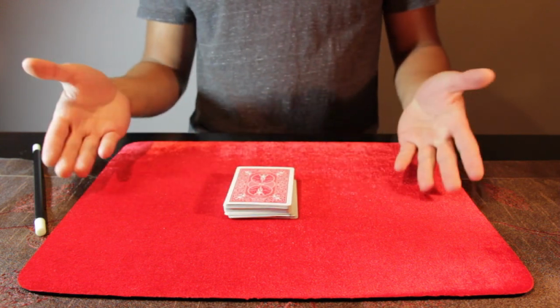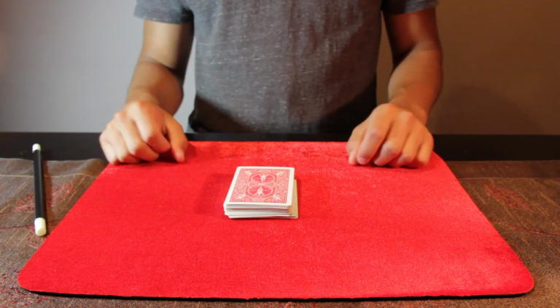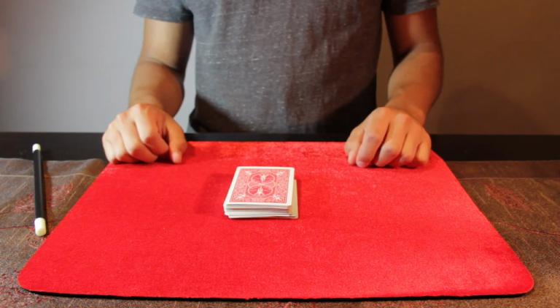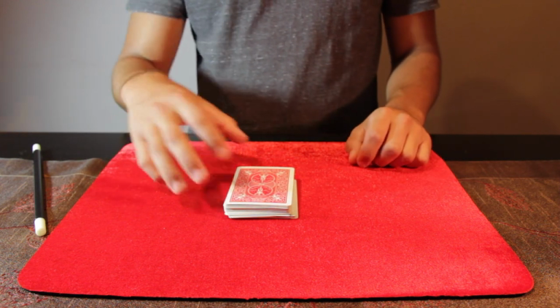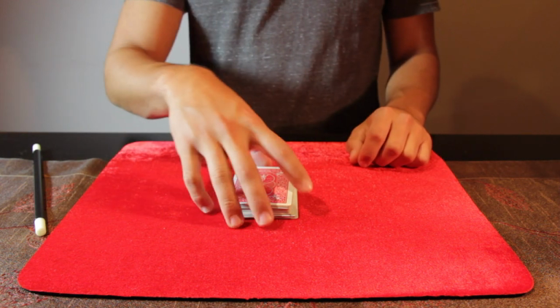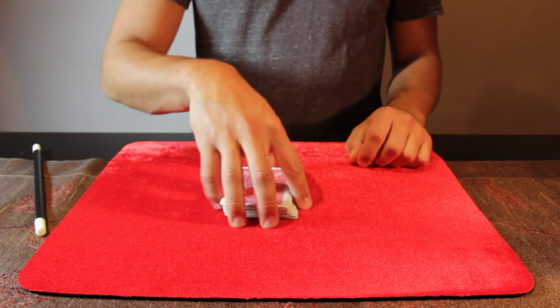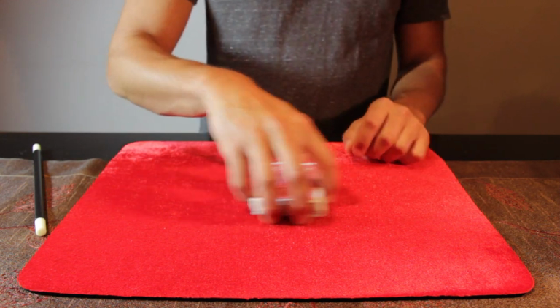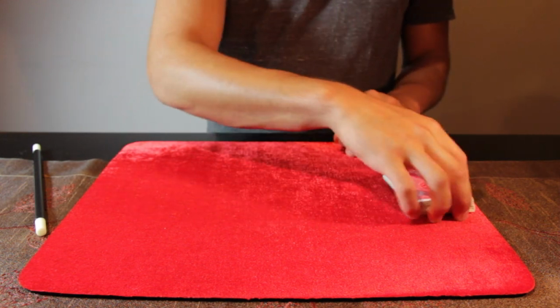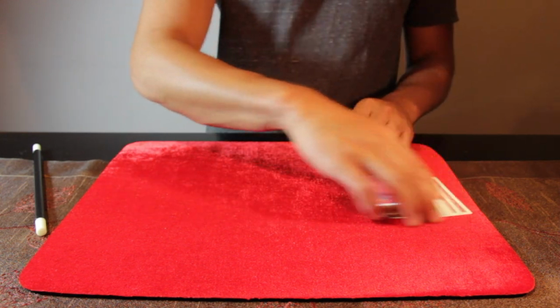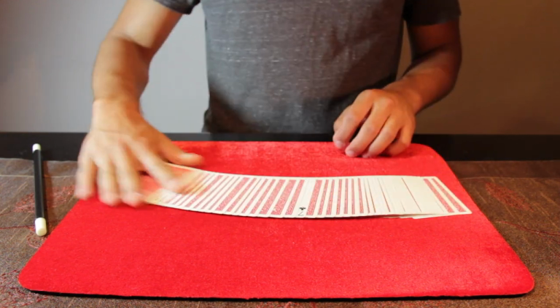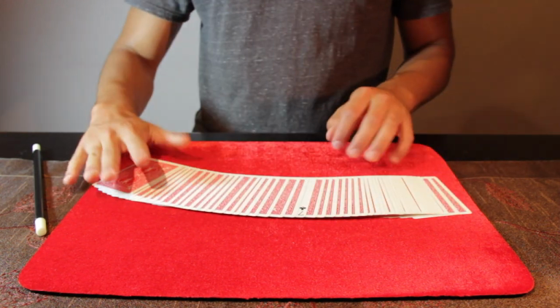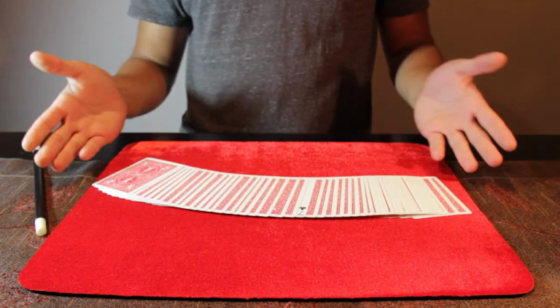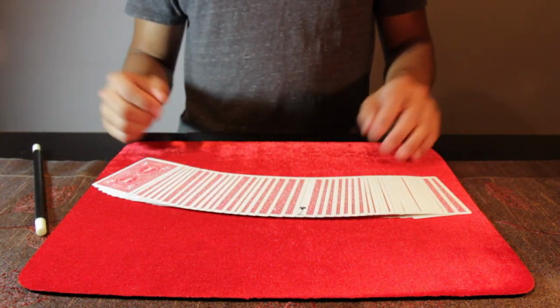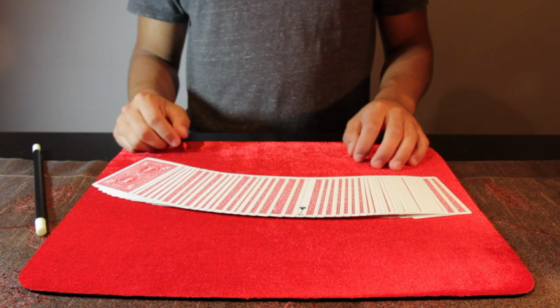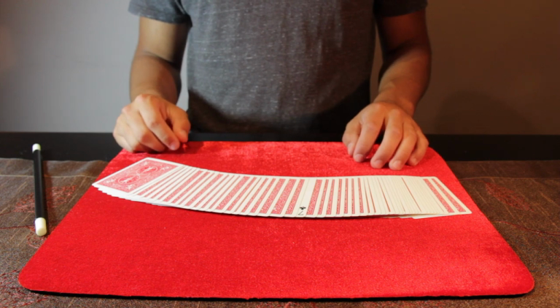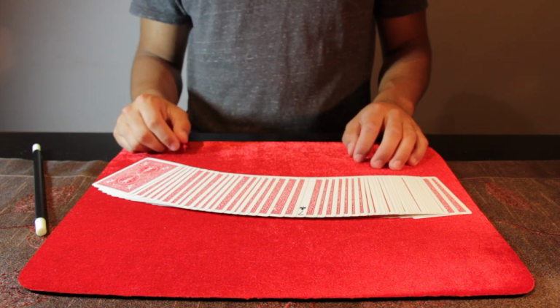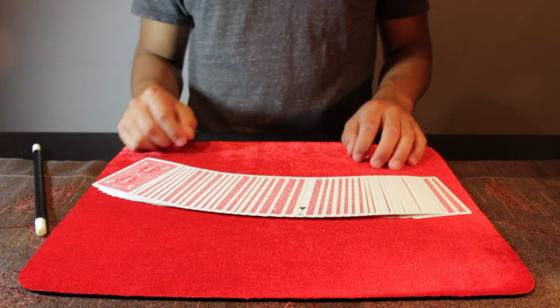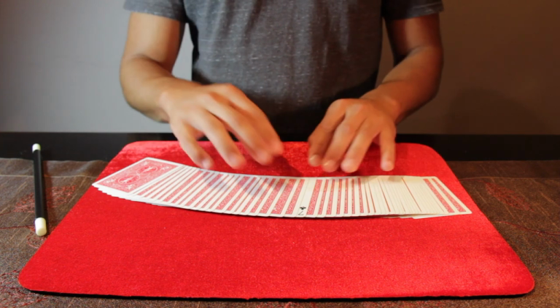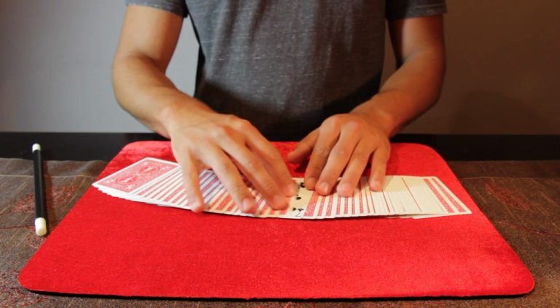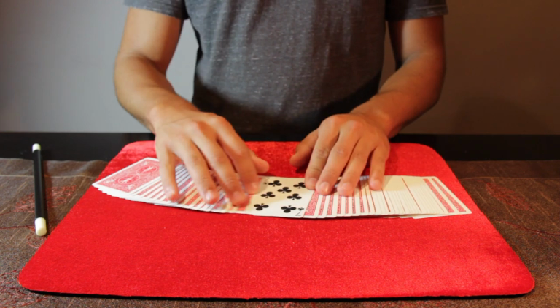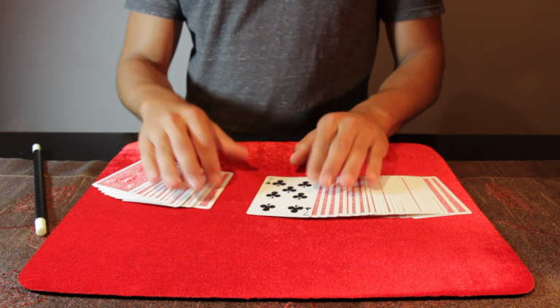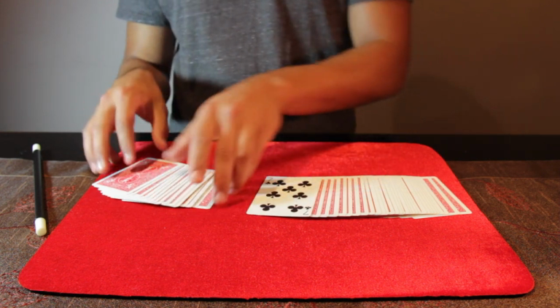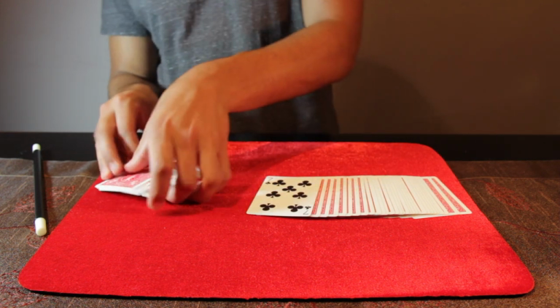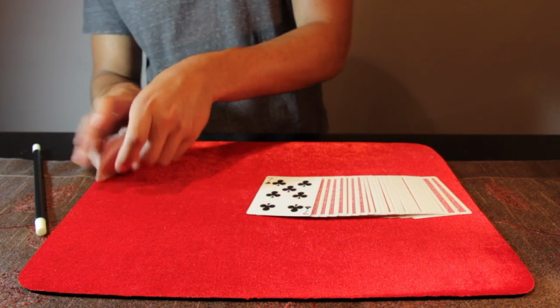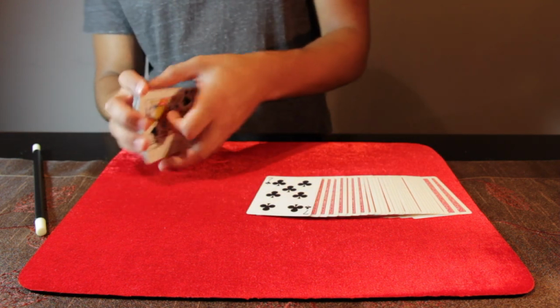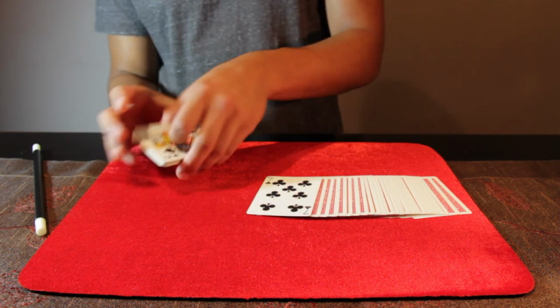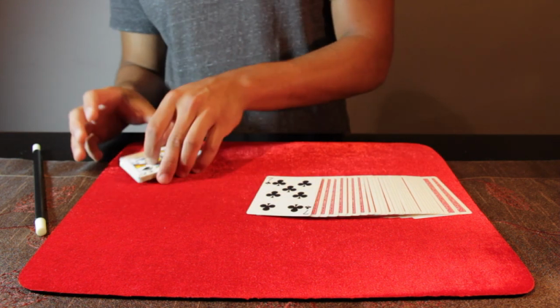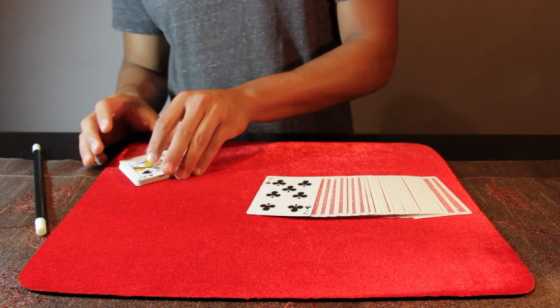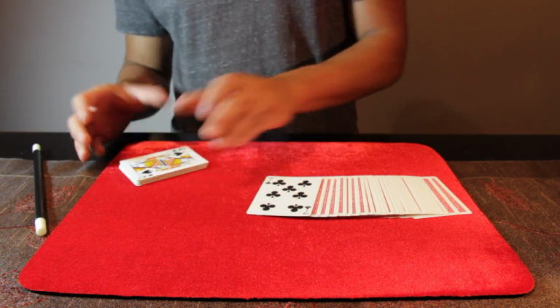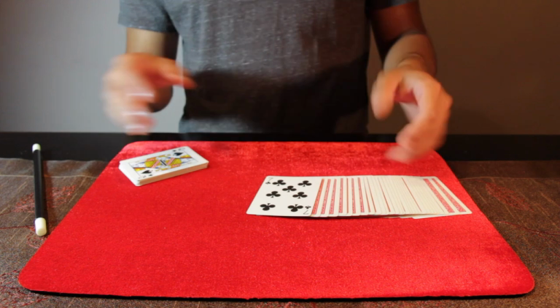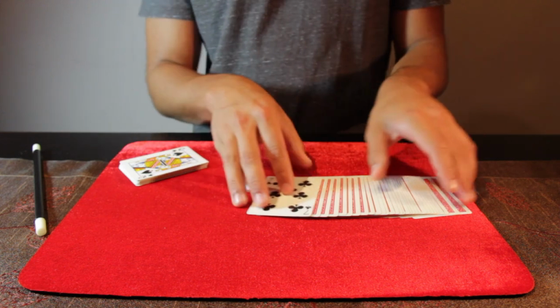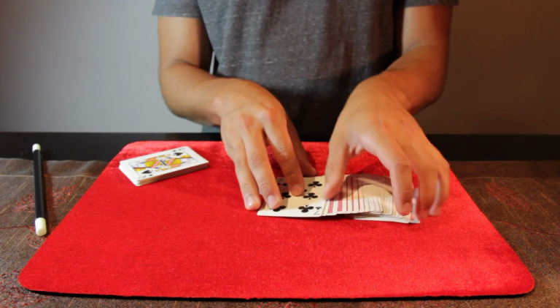Fair and square. Now let's see what happens. As you can see, one of the cards turned over and it's the seven of clubs.